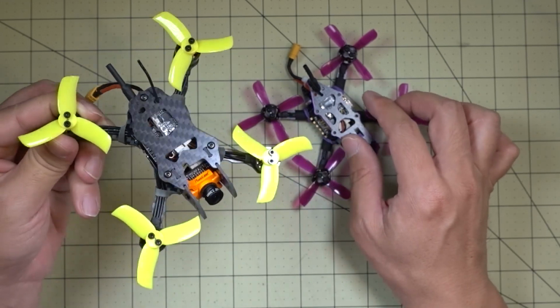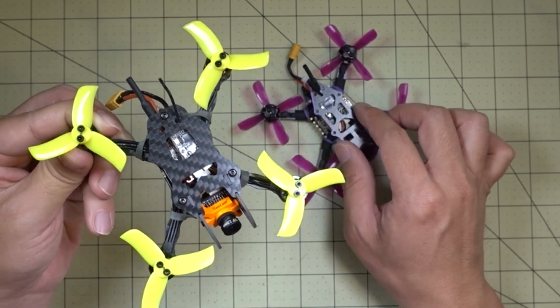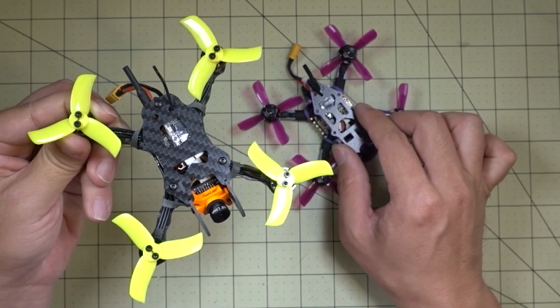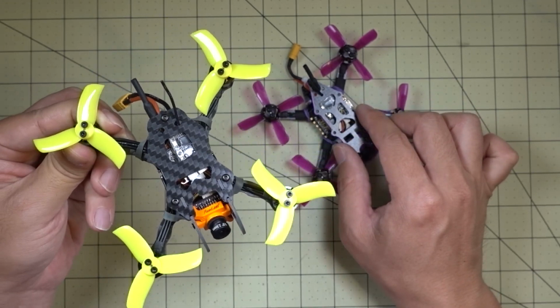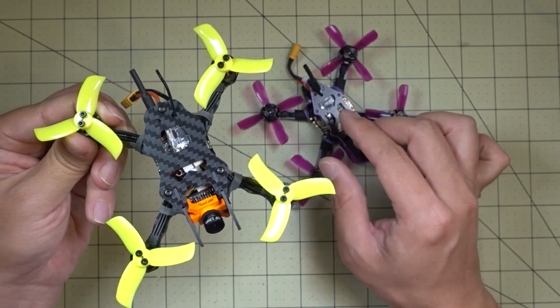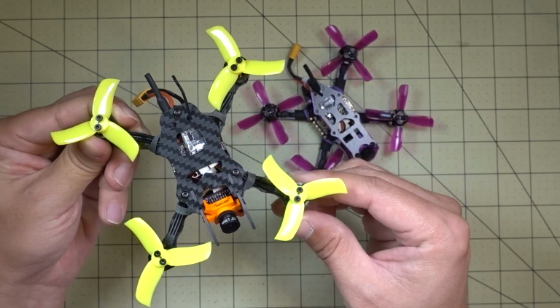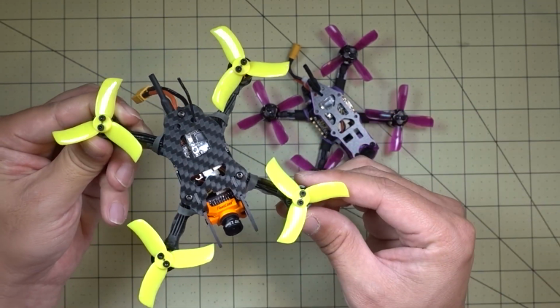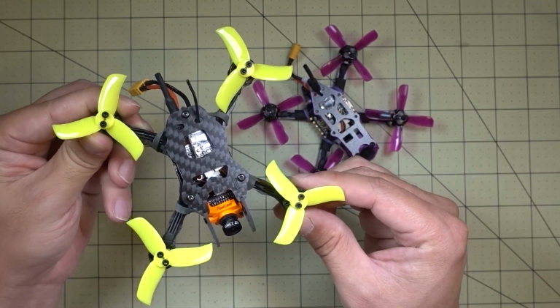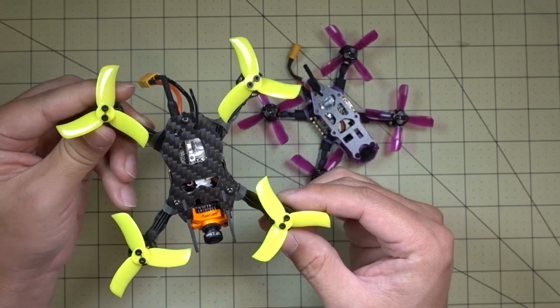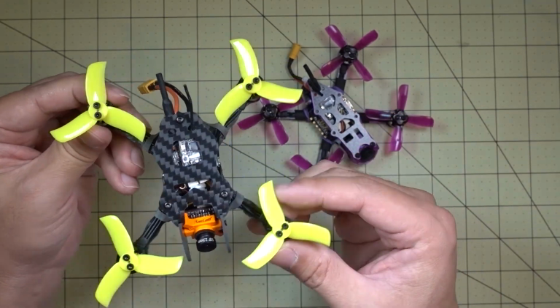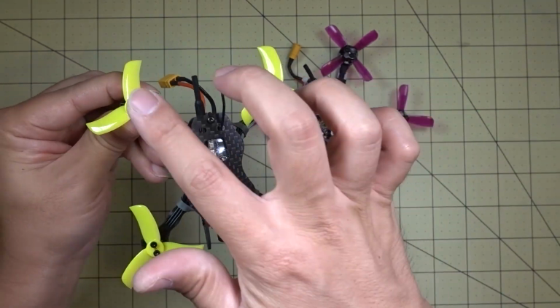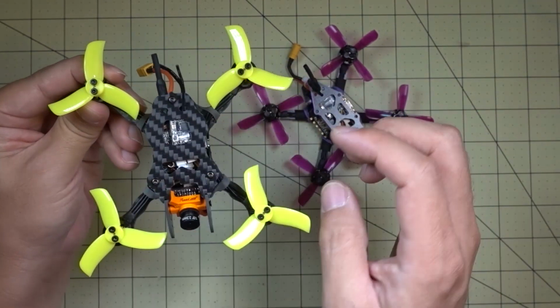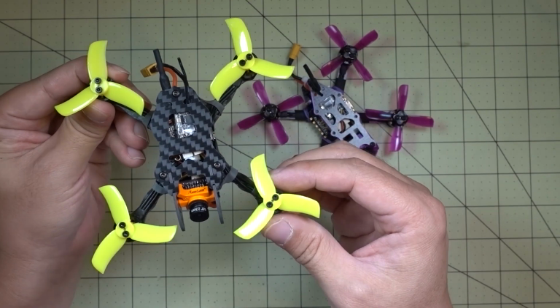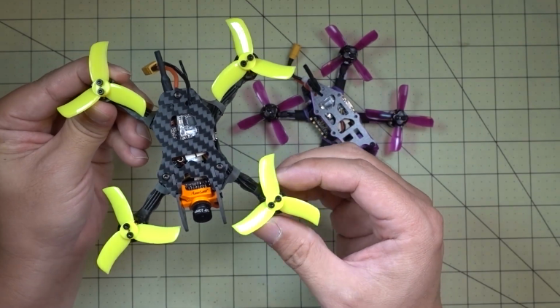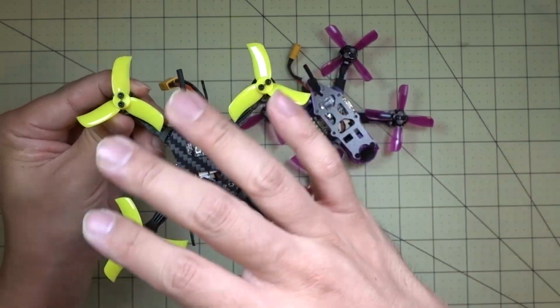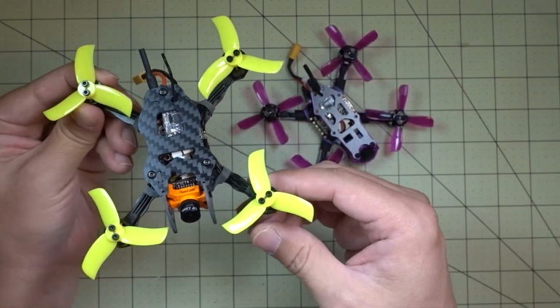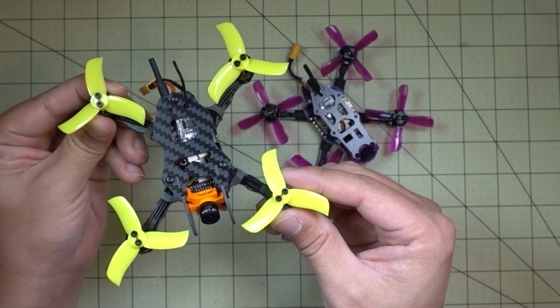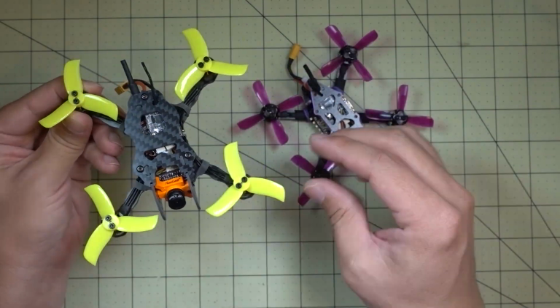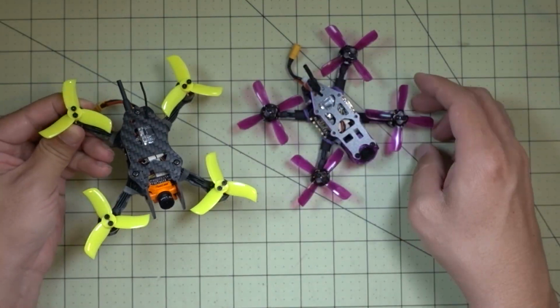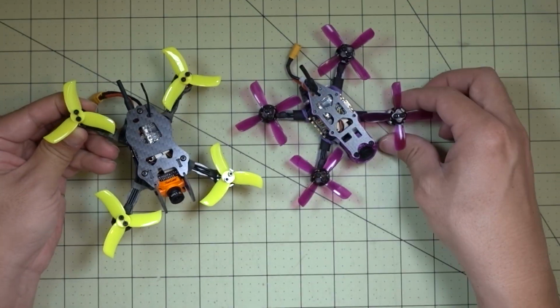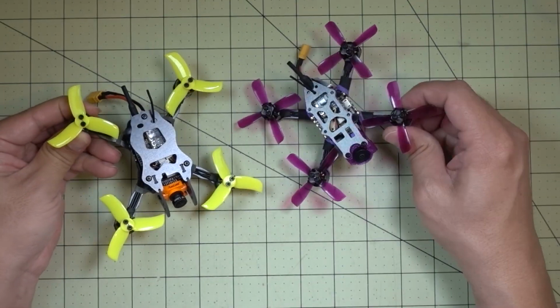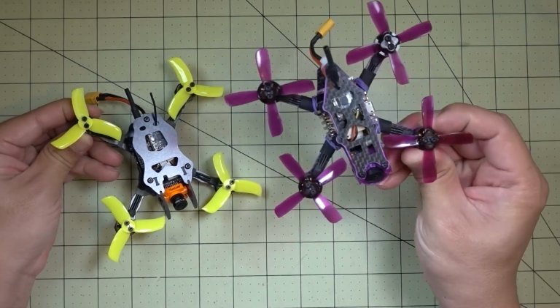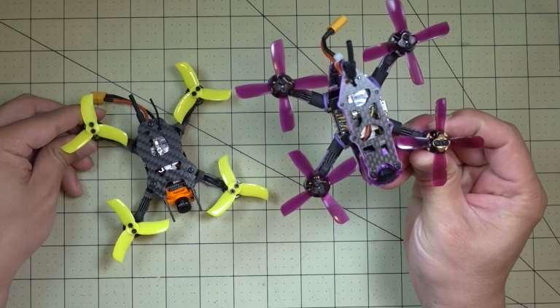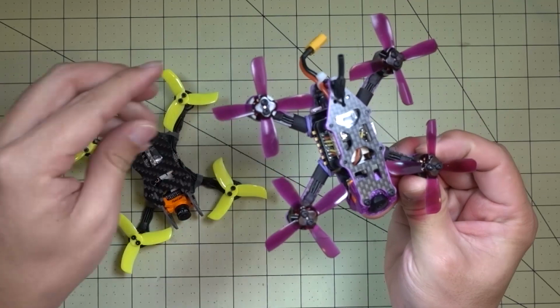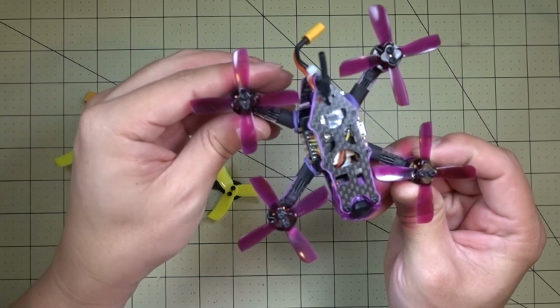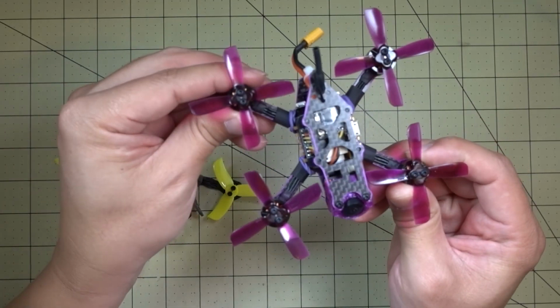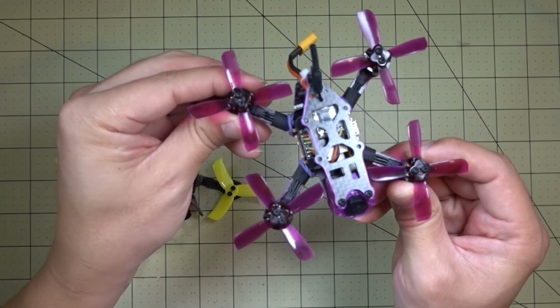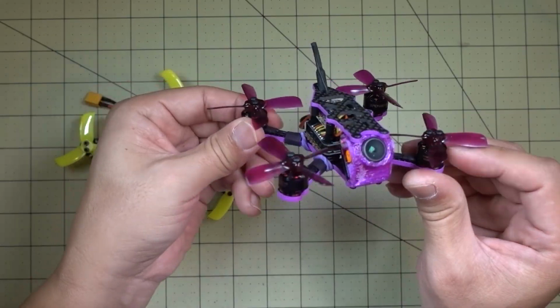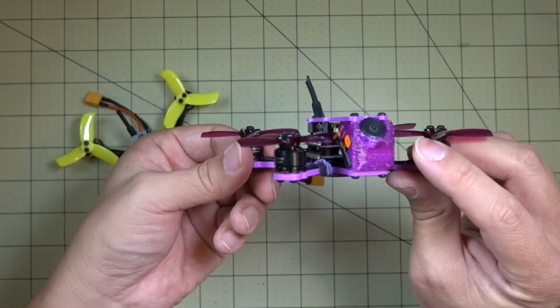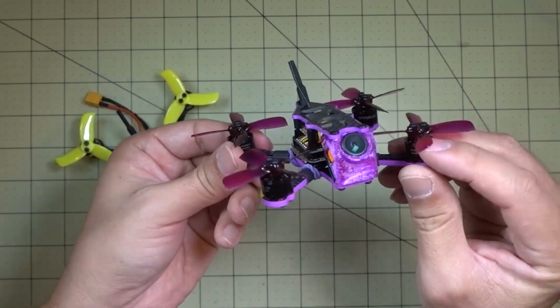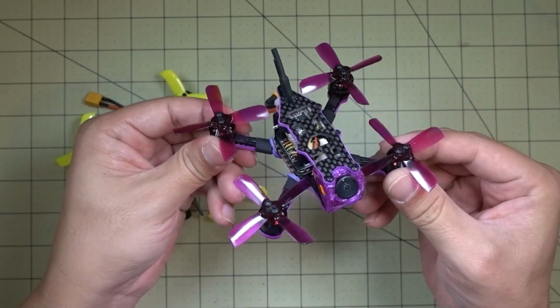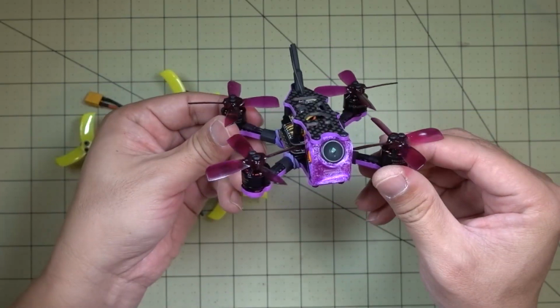First of all, this frame is a little bit larger. When the props are a little bit more spread out, I think it has better flight characteristics. When the frames are smaller and the props are very close to each other like this, I just feel like it's less stable.